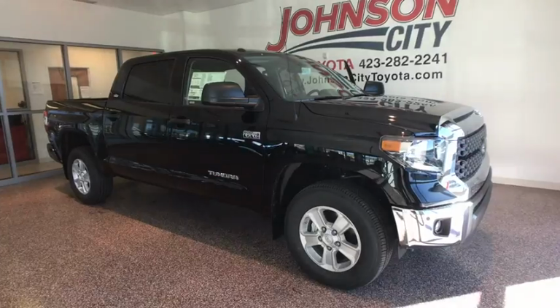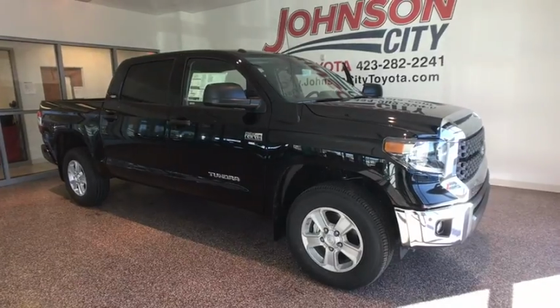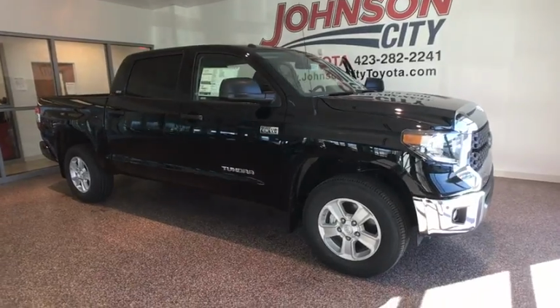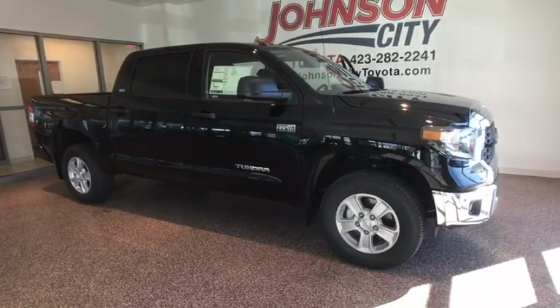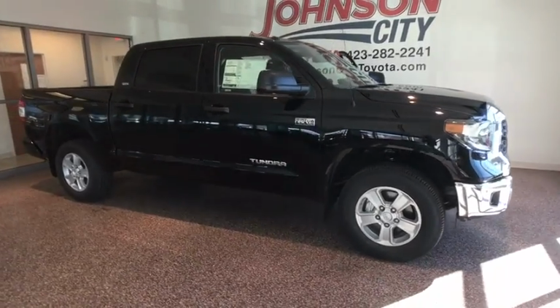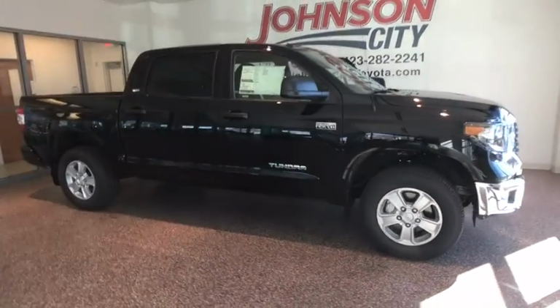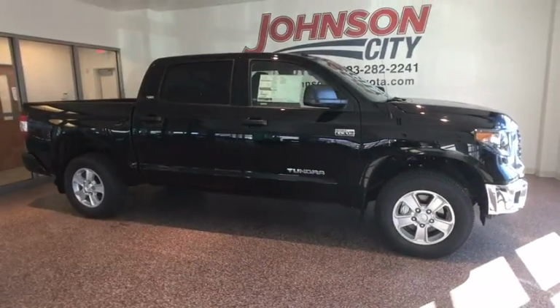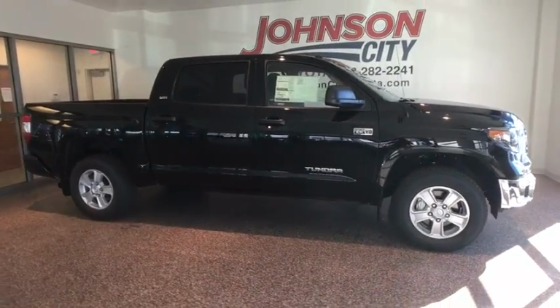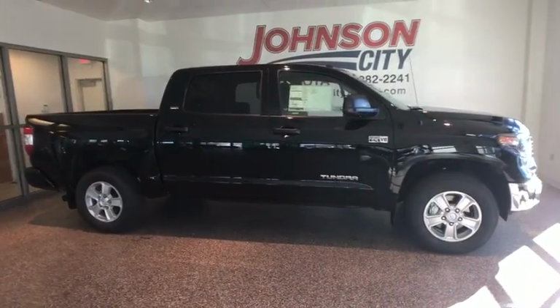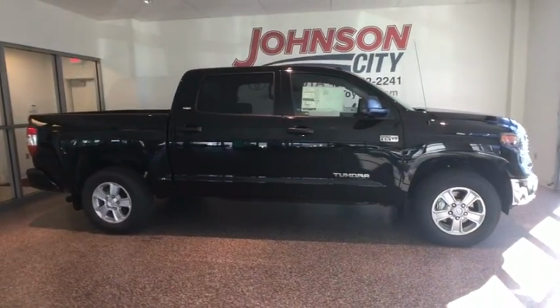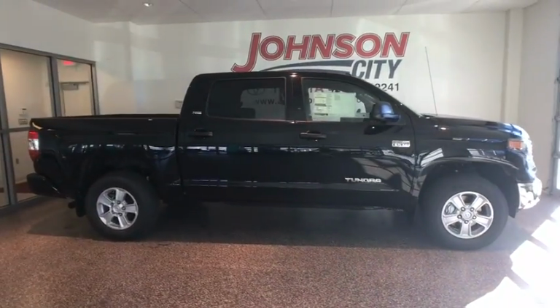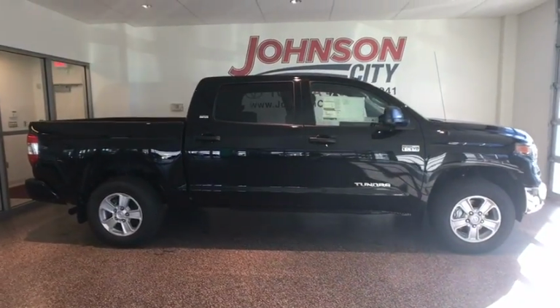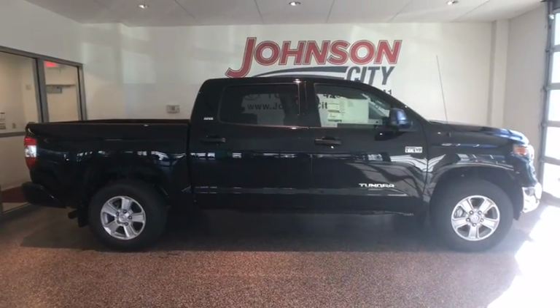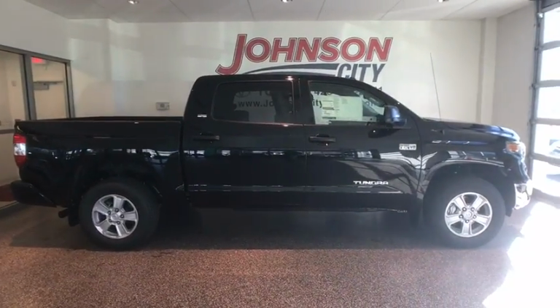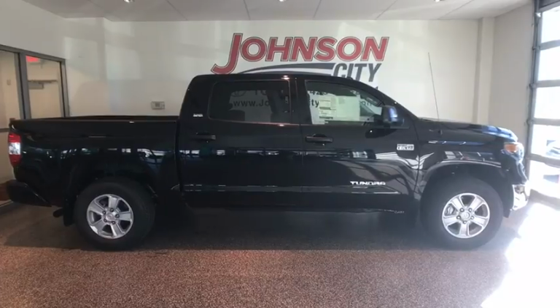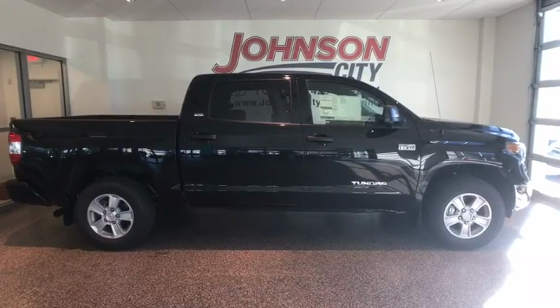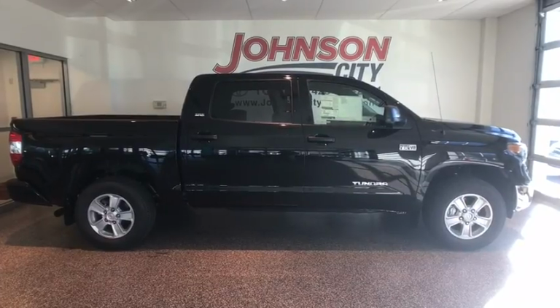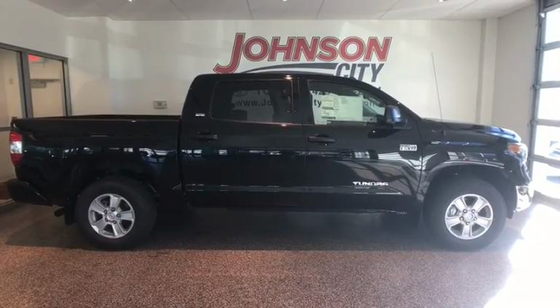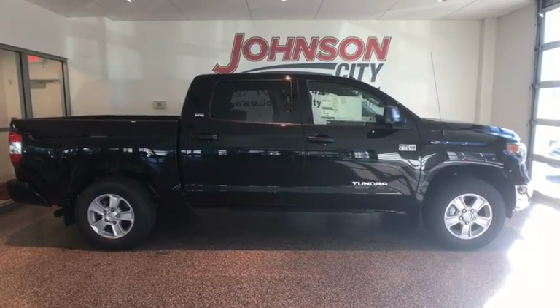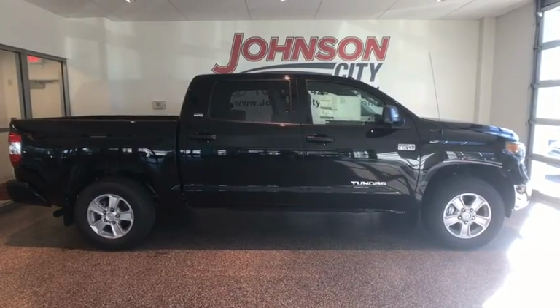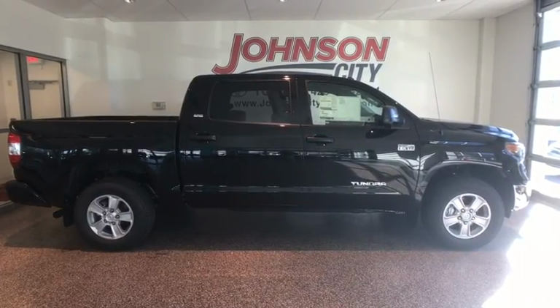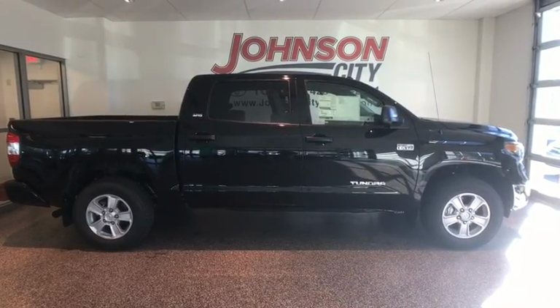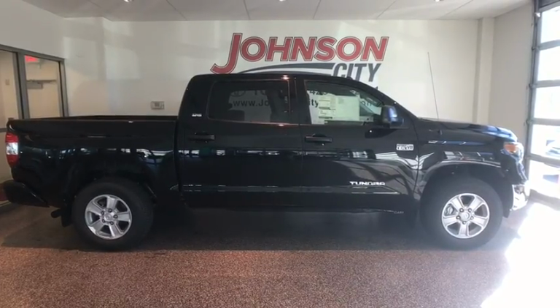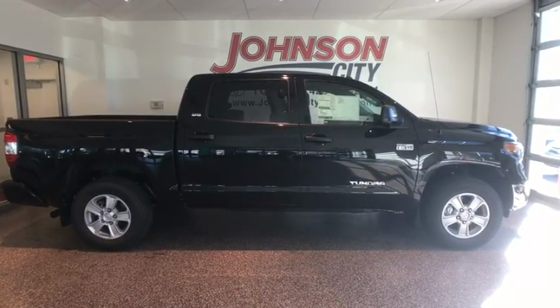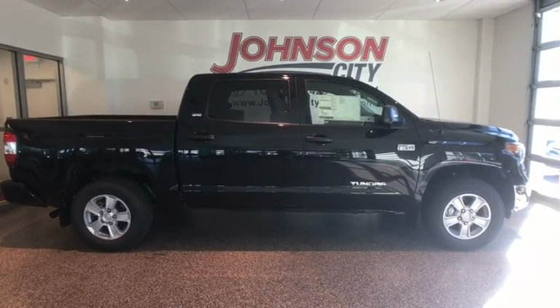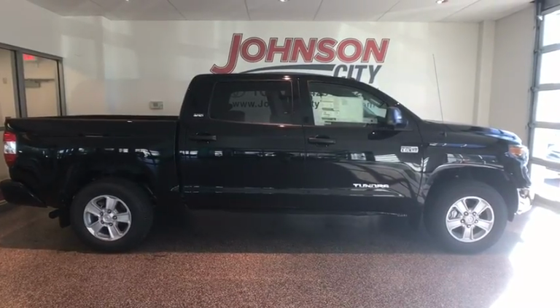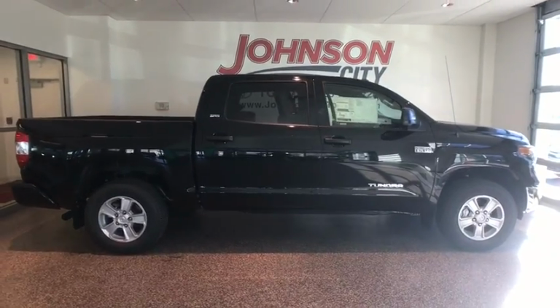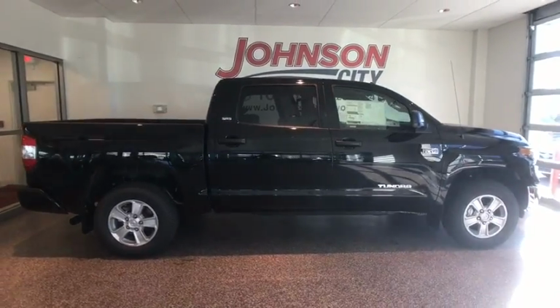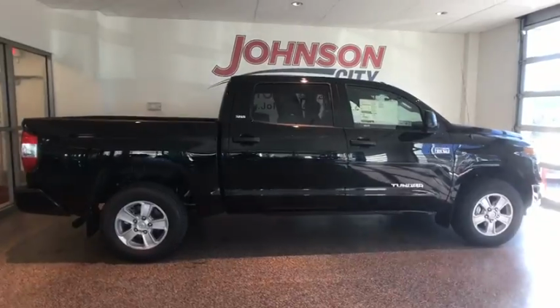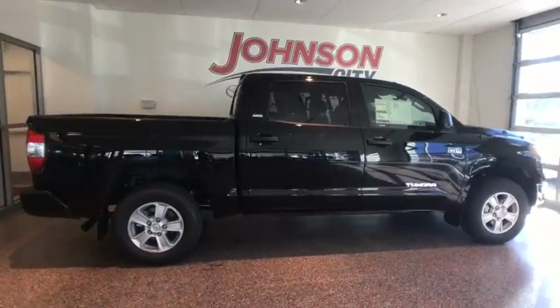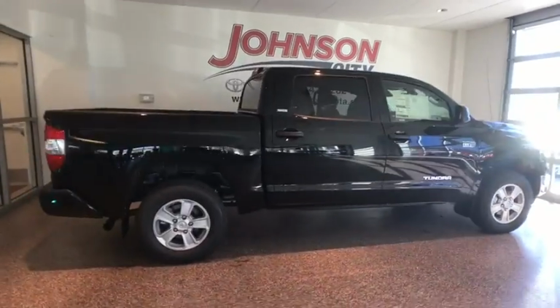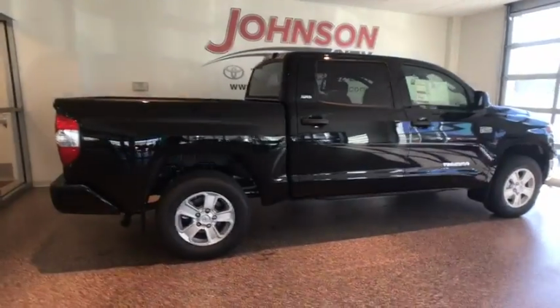The 2018 Toyota Tundra. Tundra has a number of unique features useful for those using it as a work truck, including extra-large door handles, a deck rail system, and an integrated tow hitch.